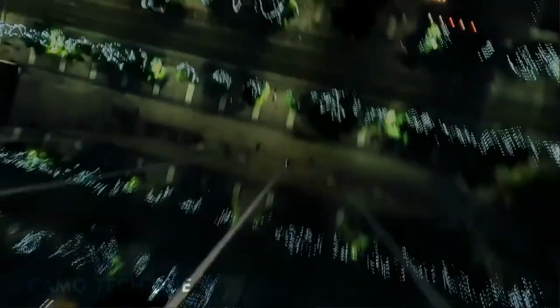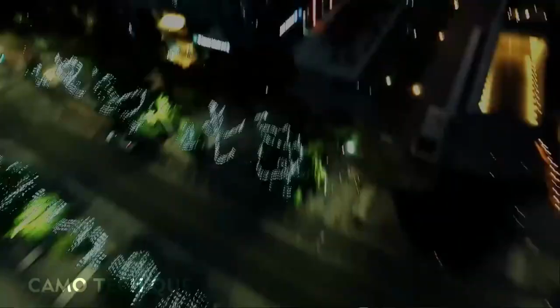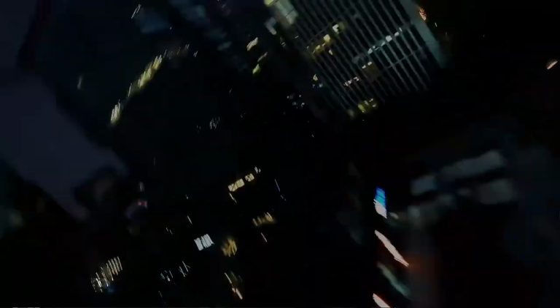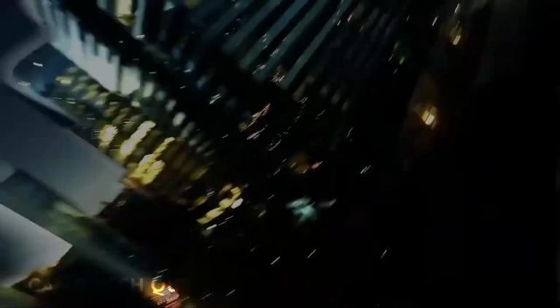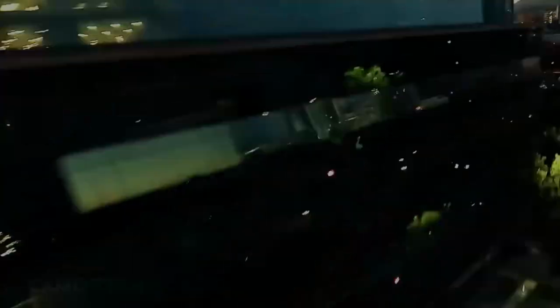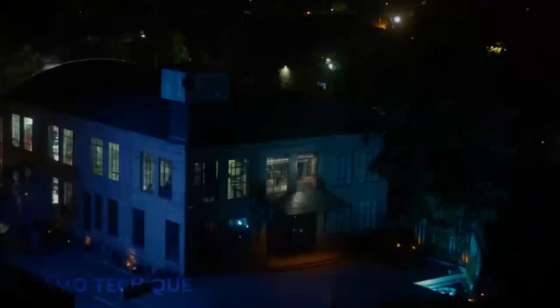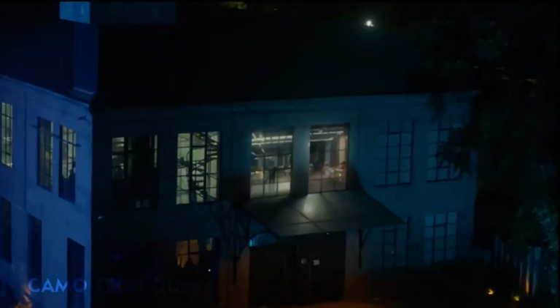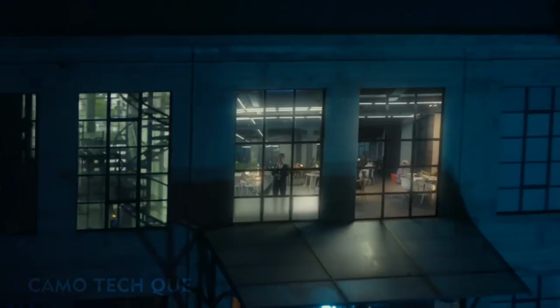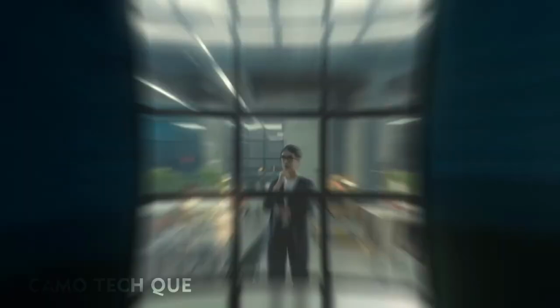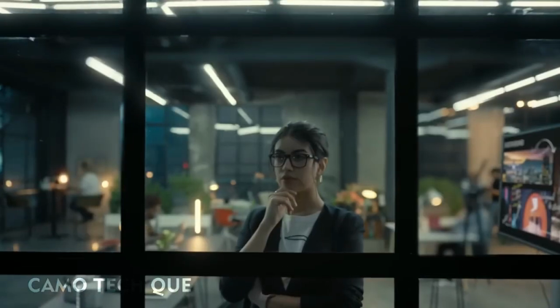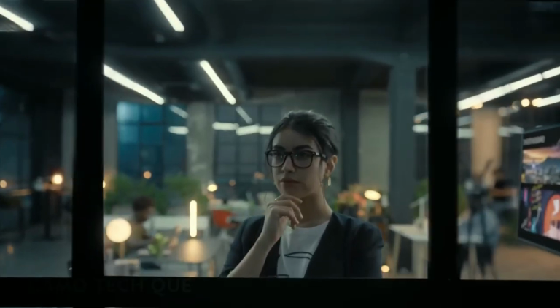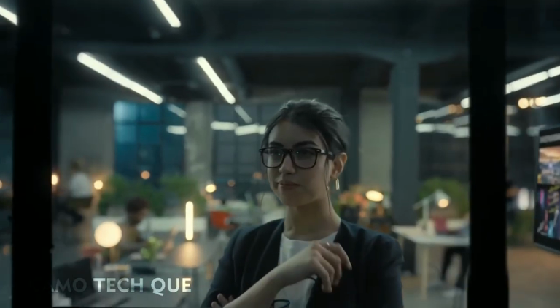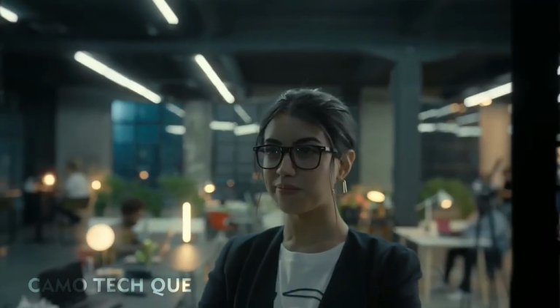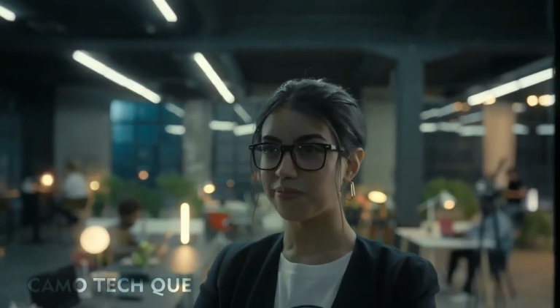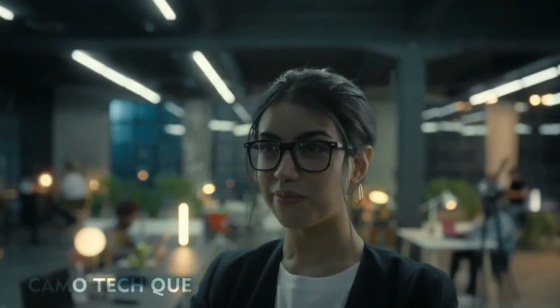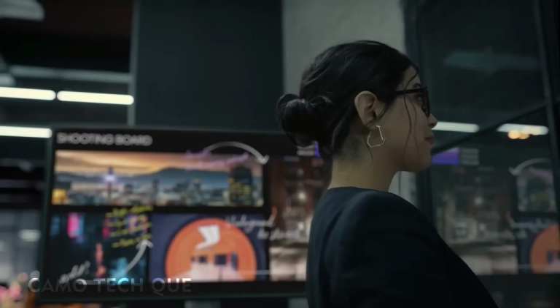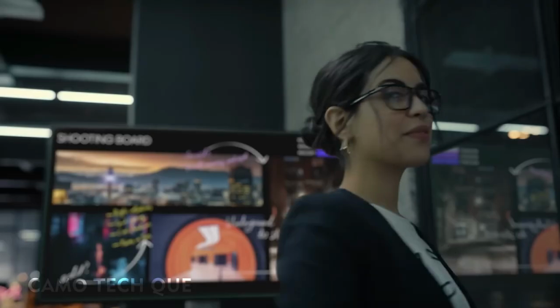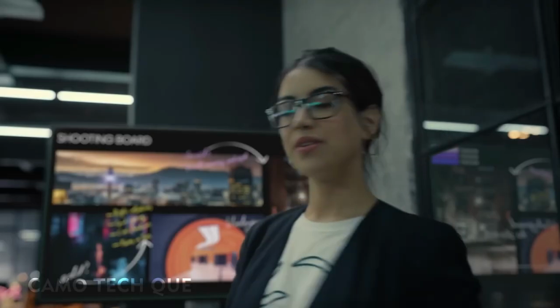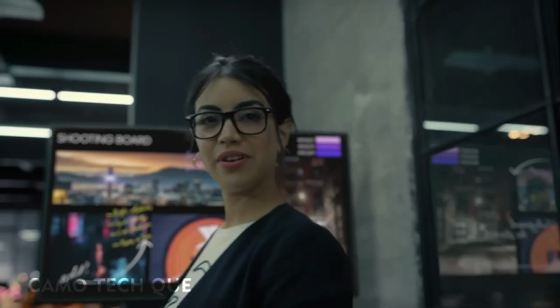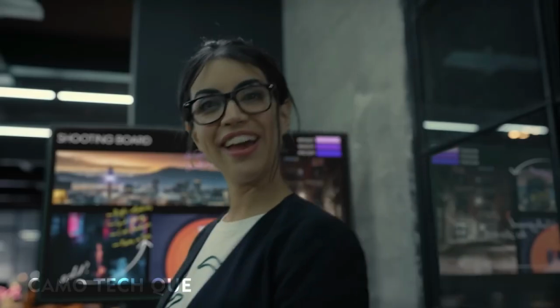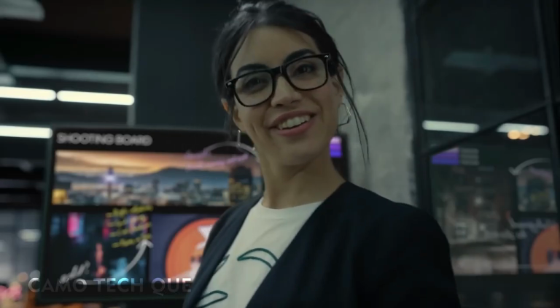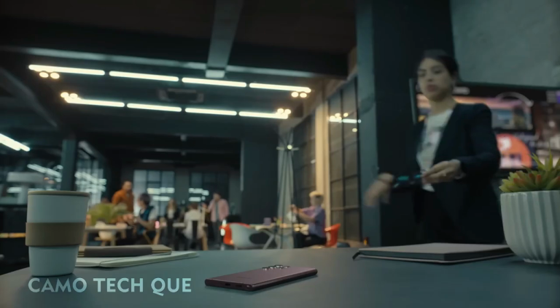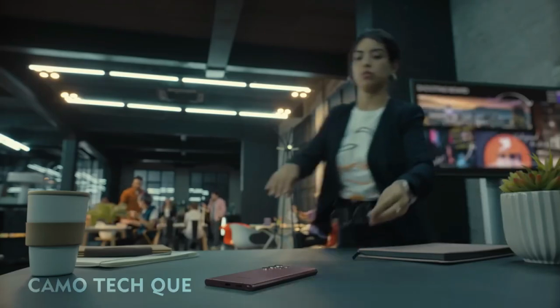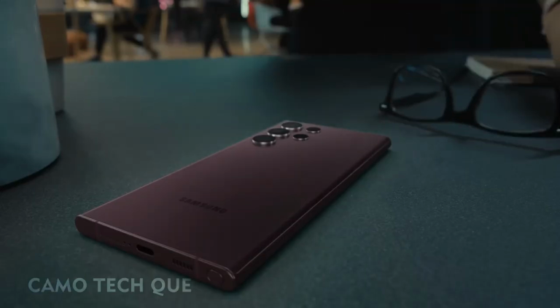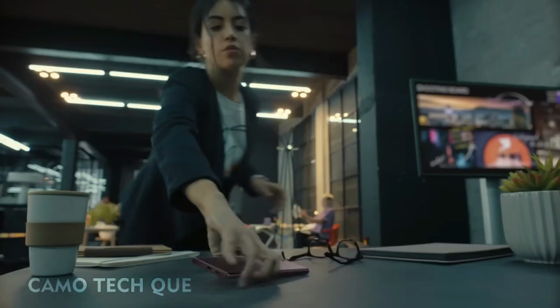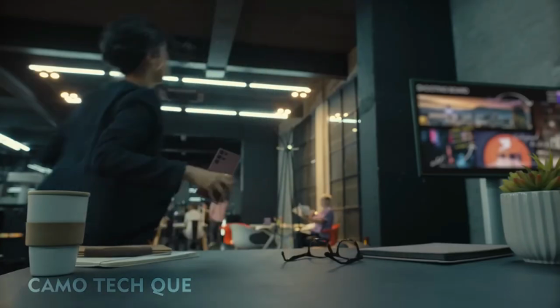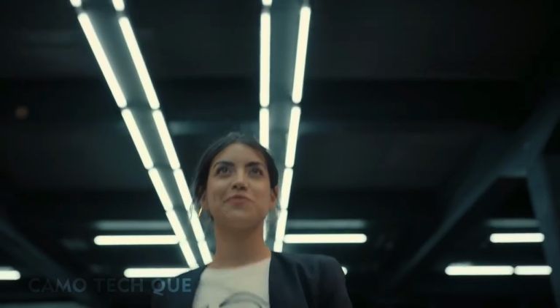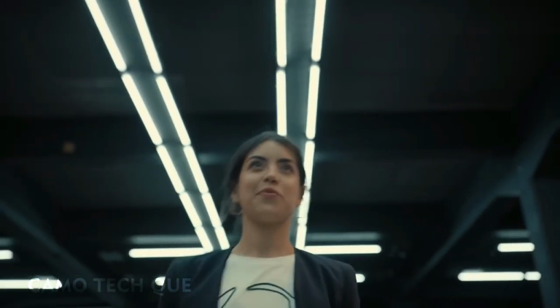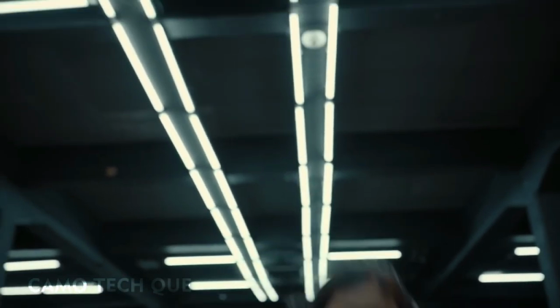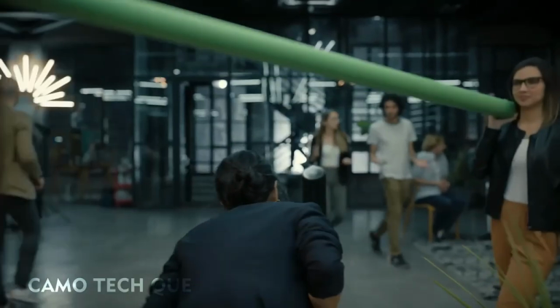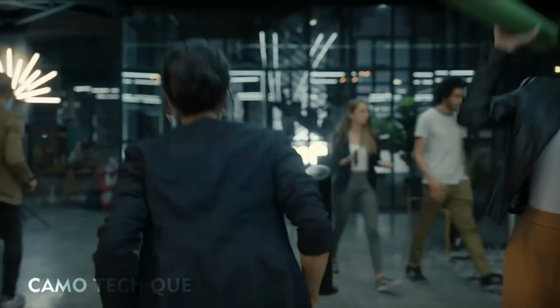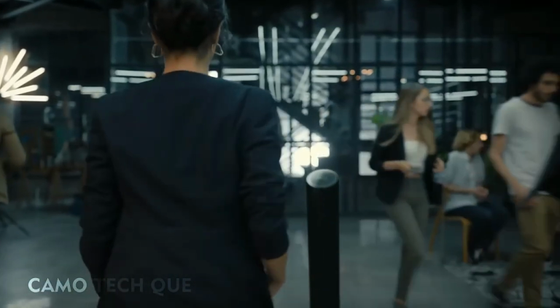But I'm getting ahead of myself. Let's meet someone who can show us S22 Ultra in action. That's Anna. She's working on a story for her digital magazine about night culture in the city.